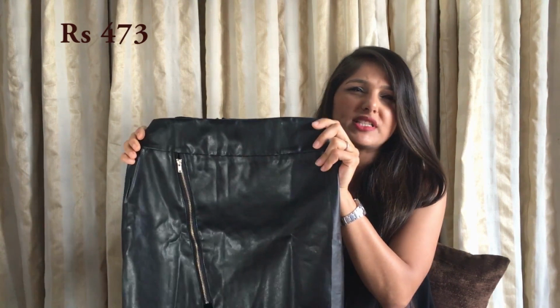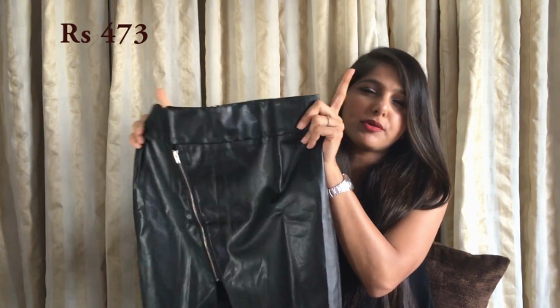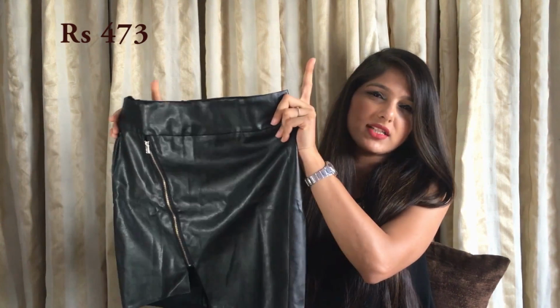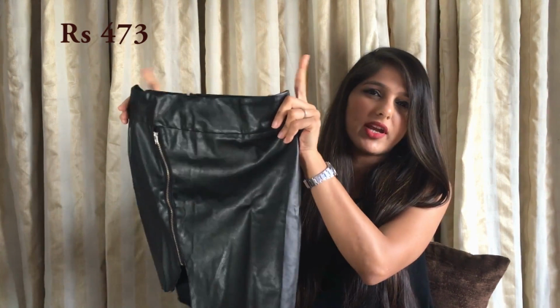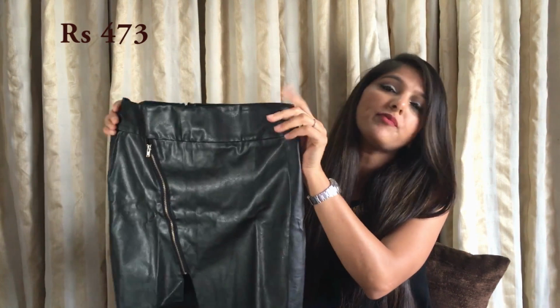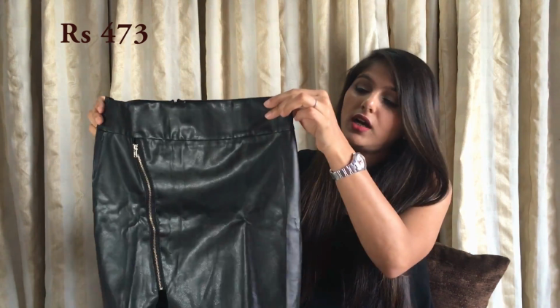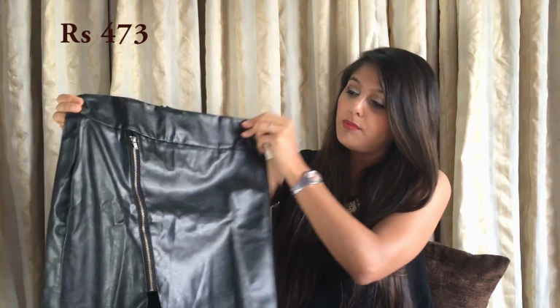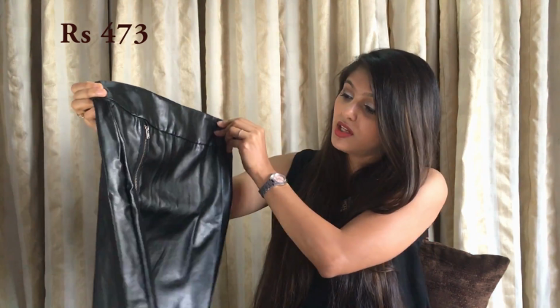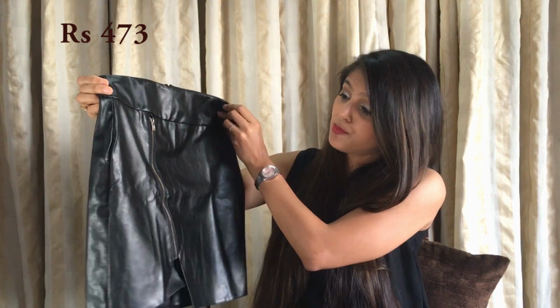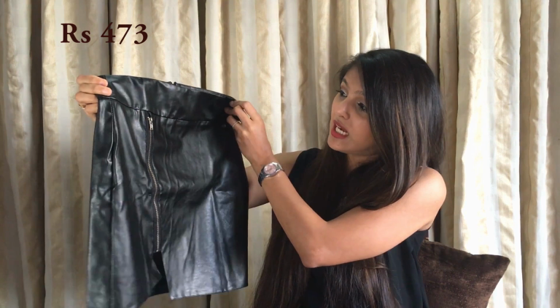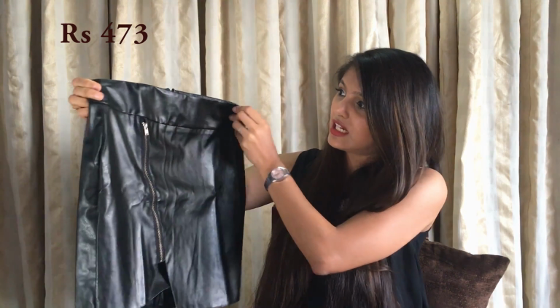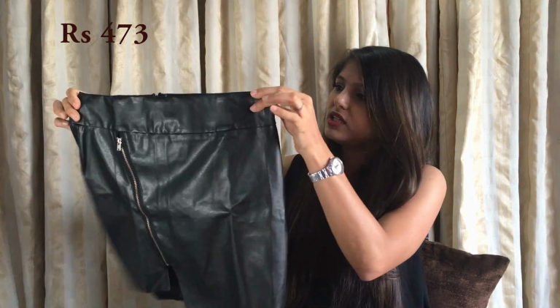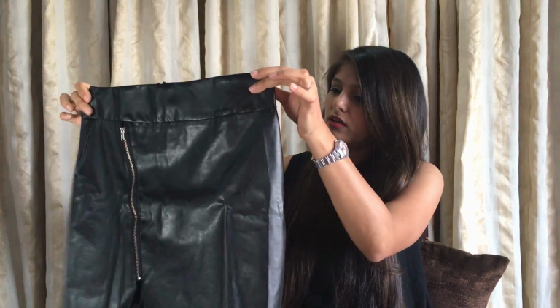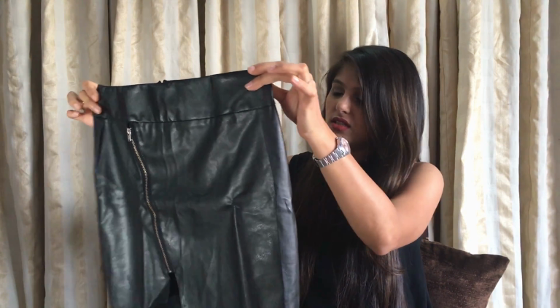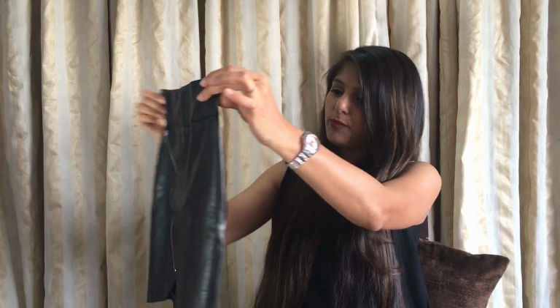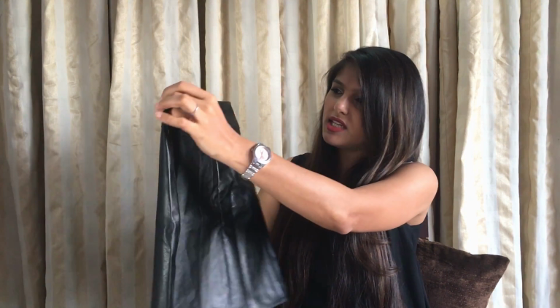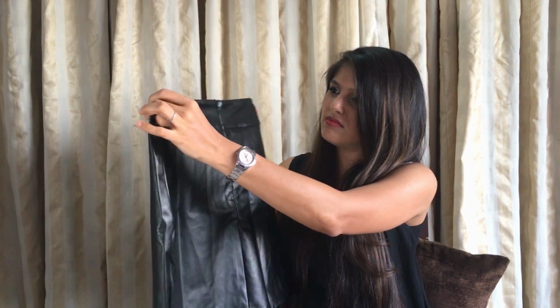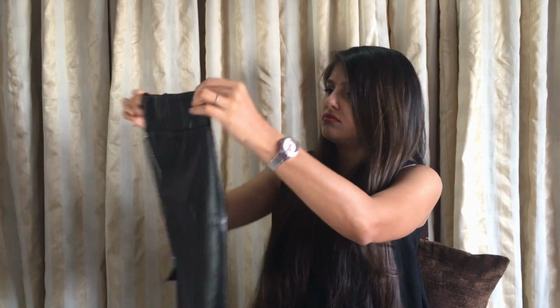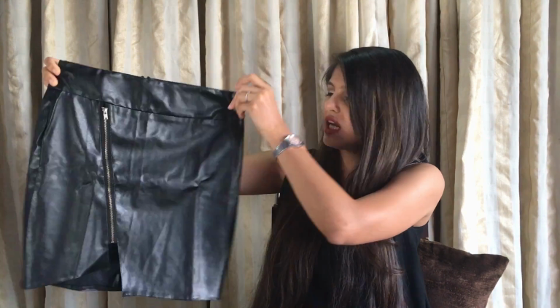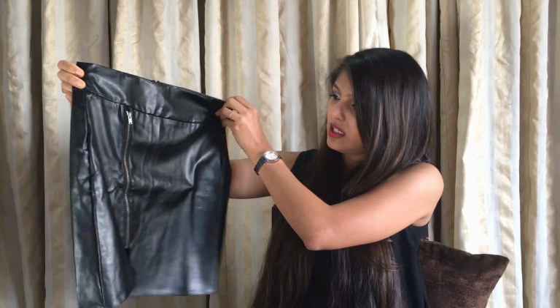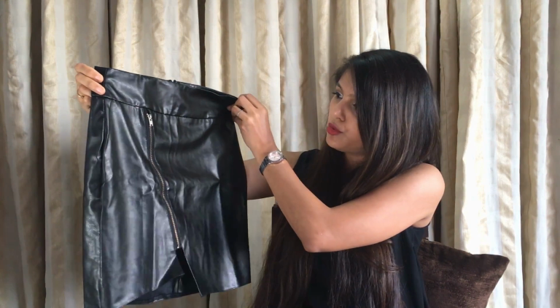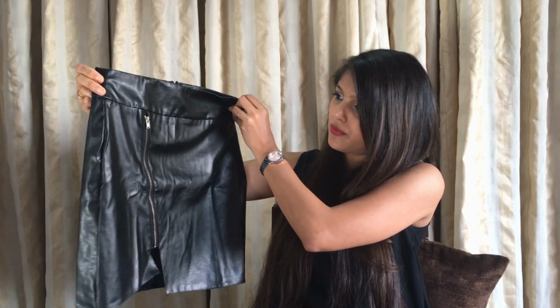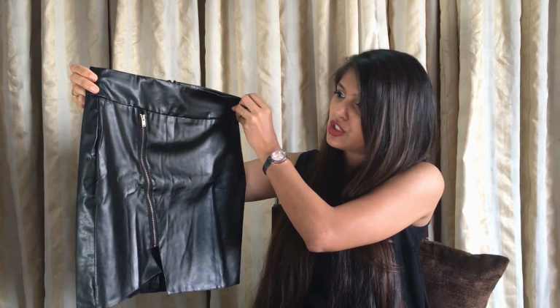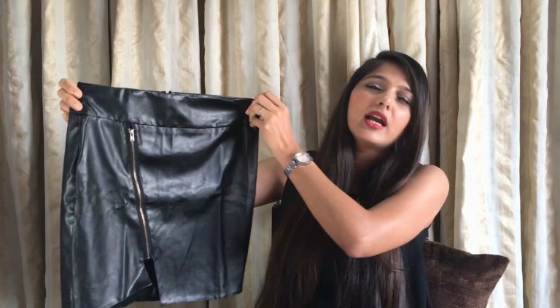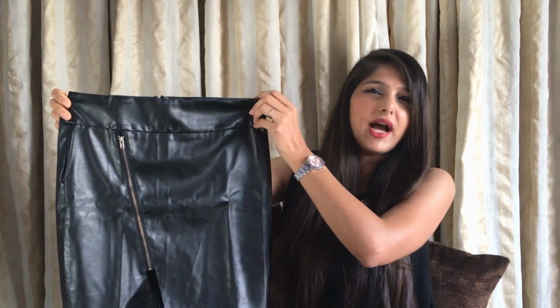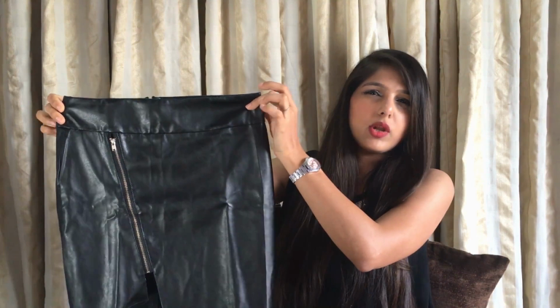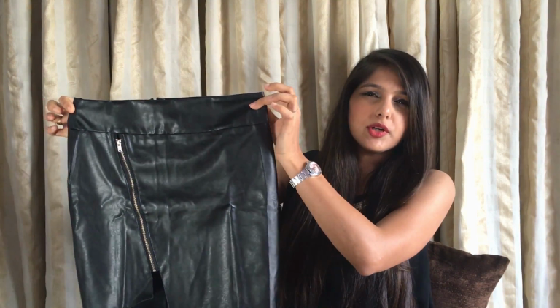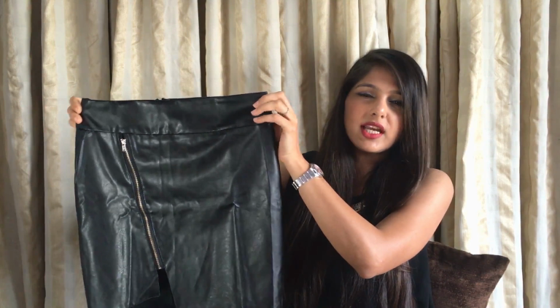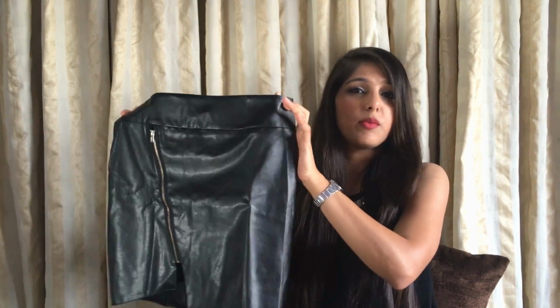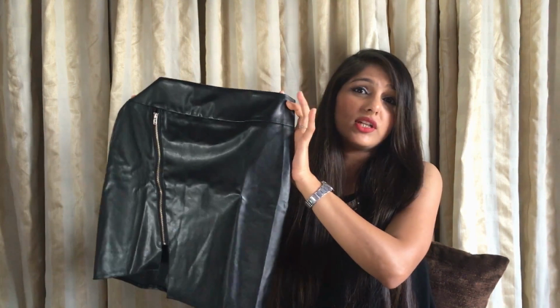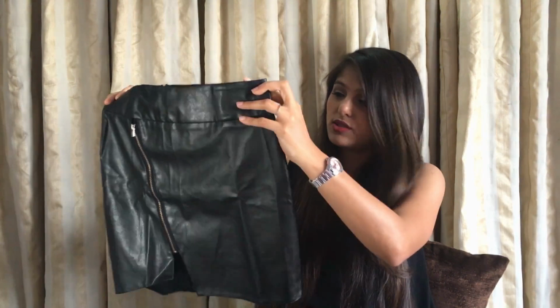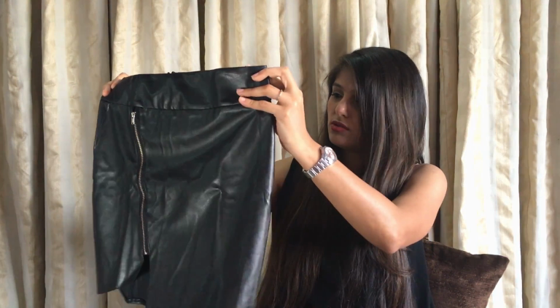I'll put the prices somewhere on screen. The leather skirt is pretty nice actually considering the price, and I can definitely get good use out of it. It's not bad quality per se — I really like this one.